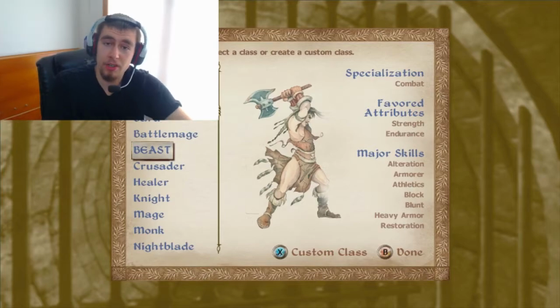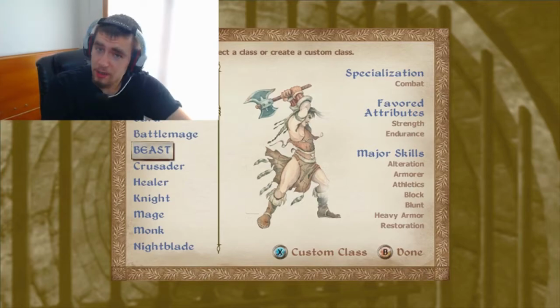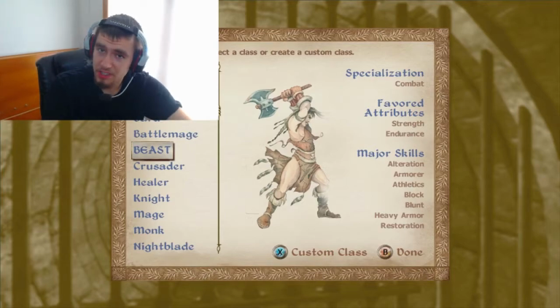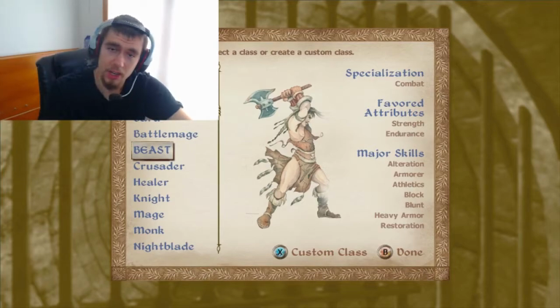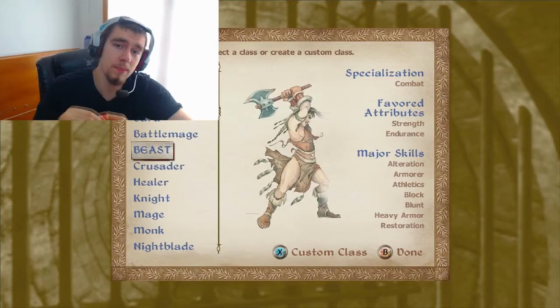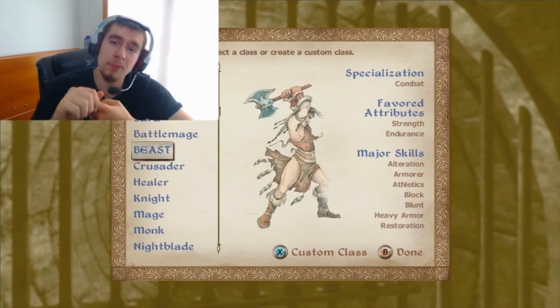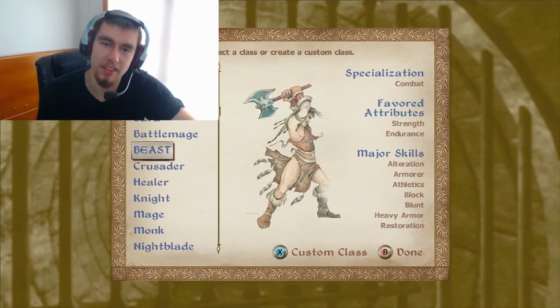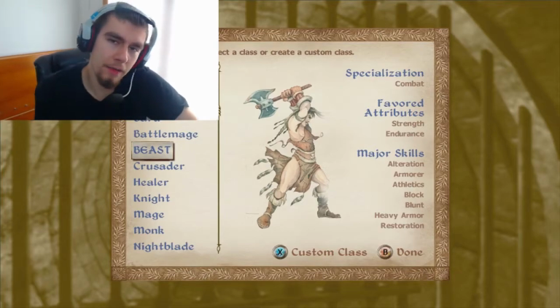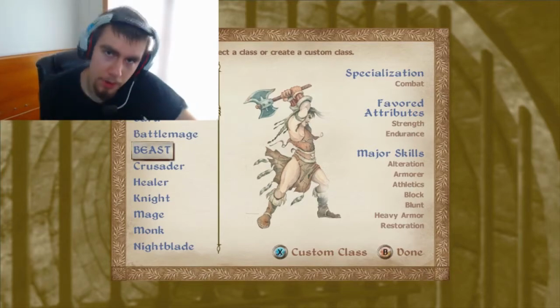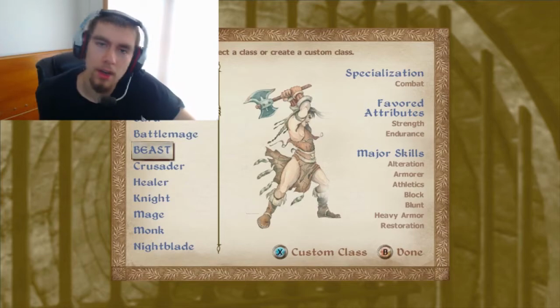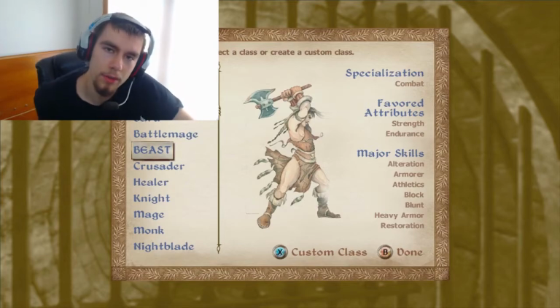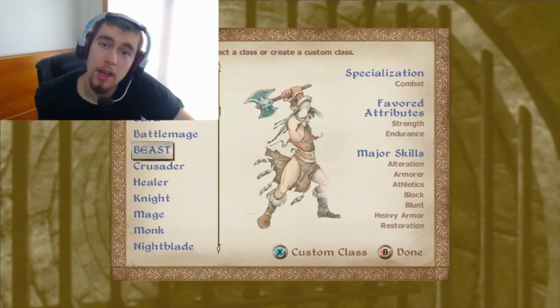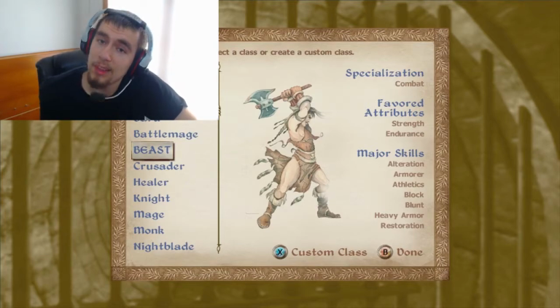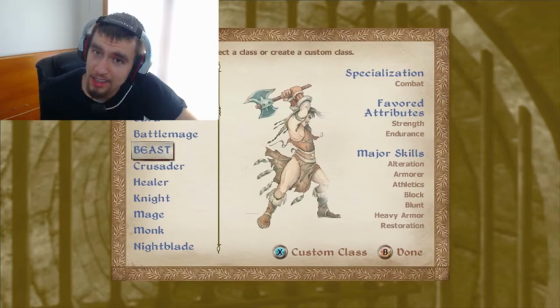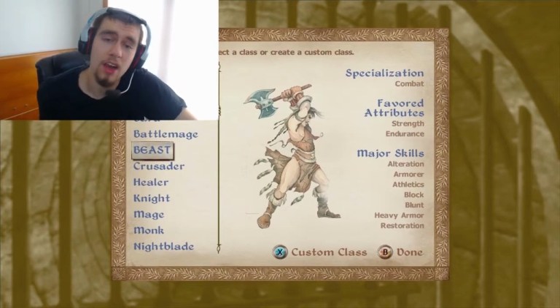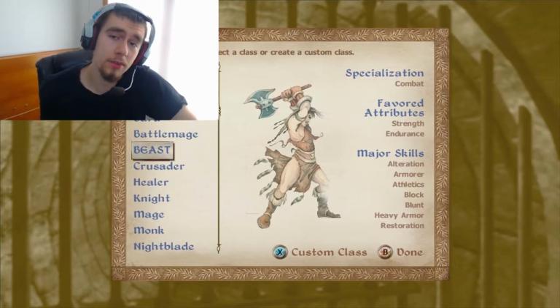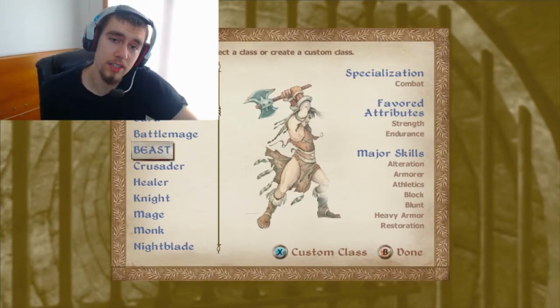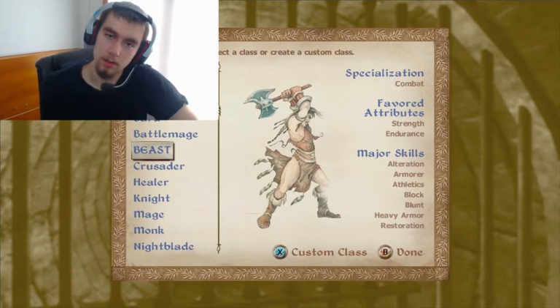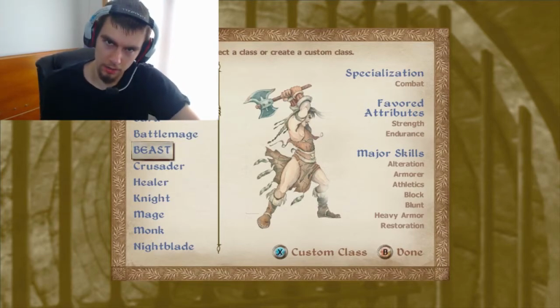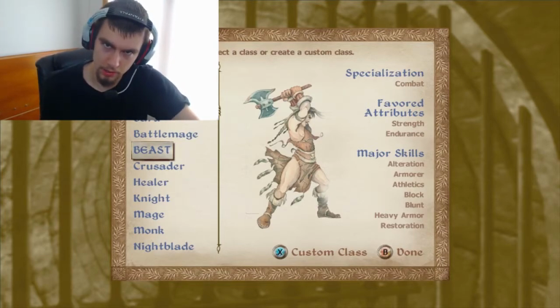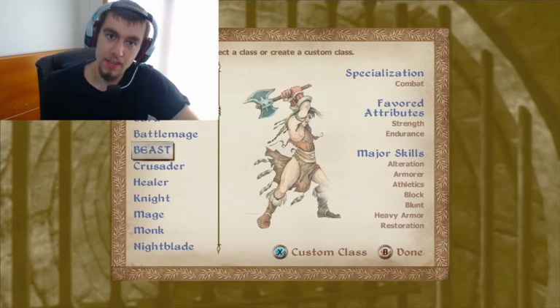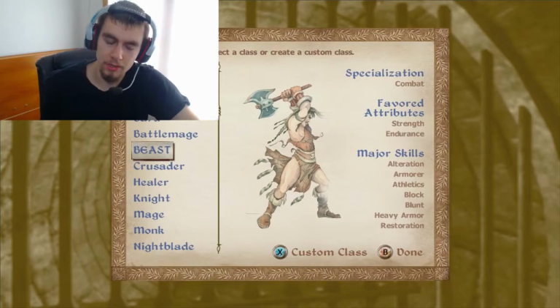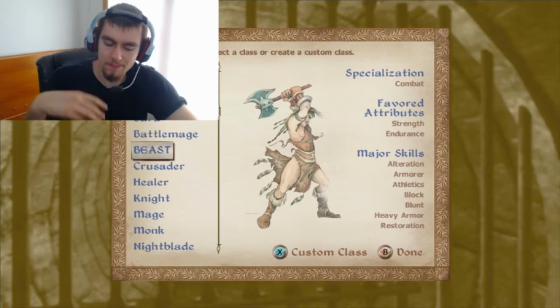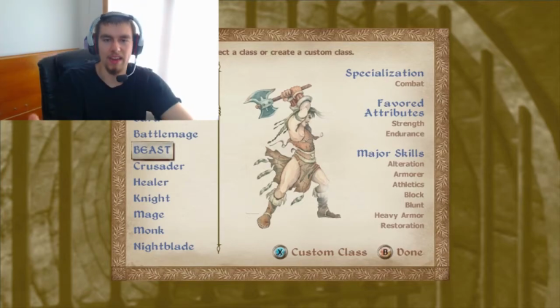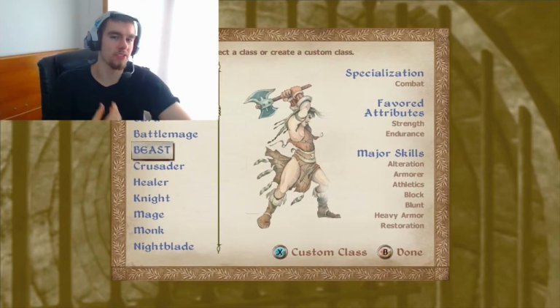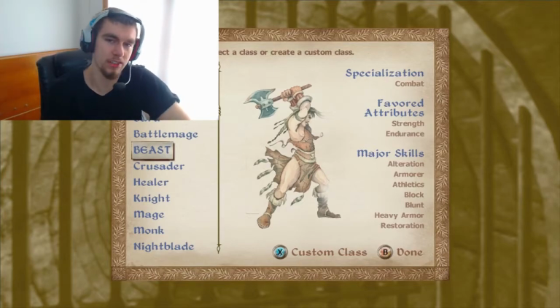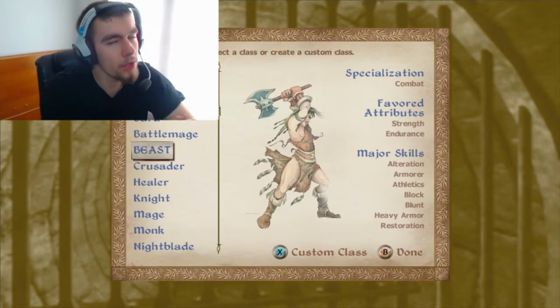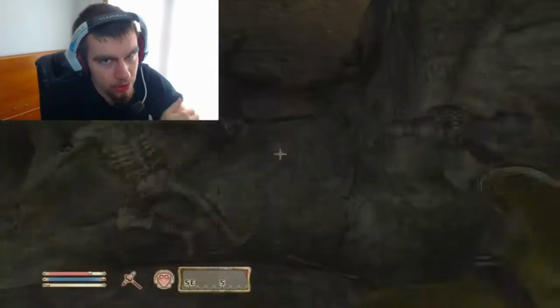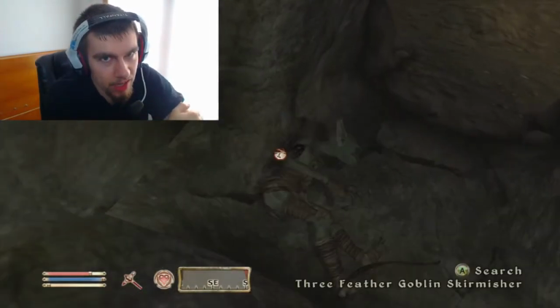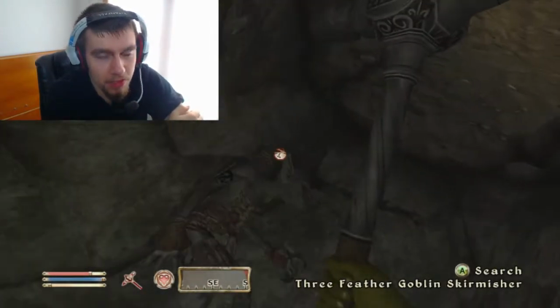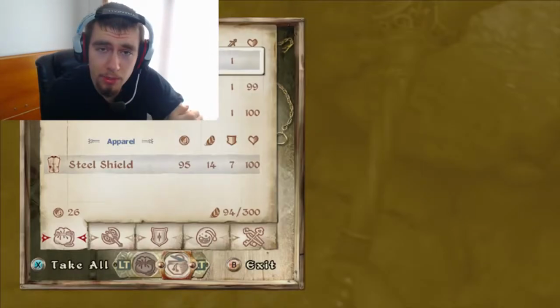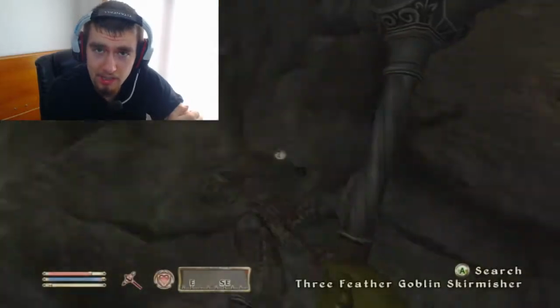Your skills for this character are going to be blunt, heavy armor, armorer, block, alteration, restoration, and athletics. I don't usually use athletics, but for this character we're going to use athletics.